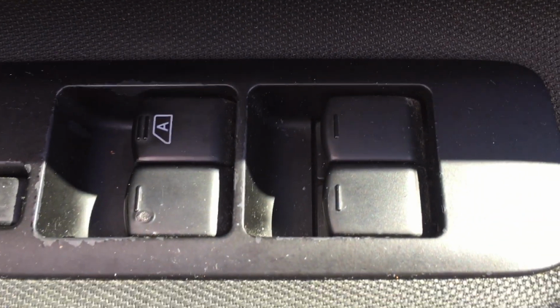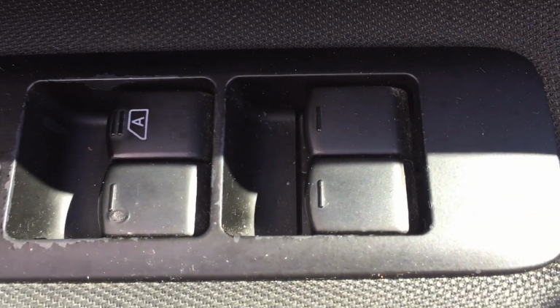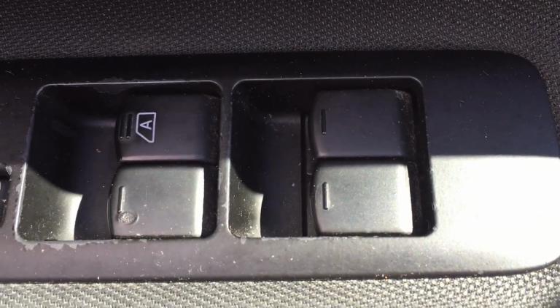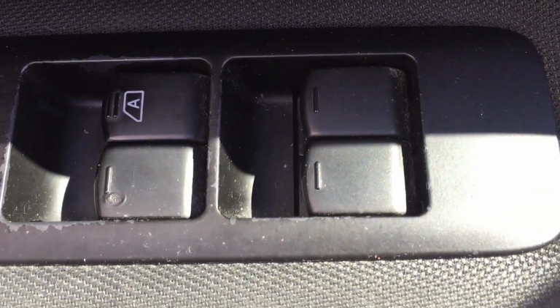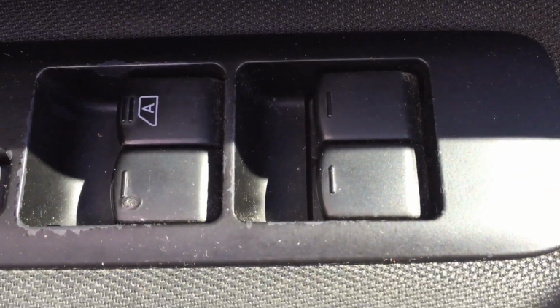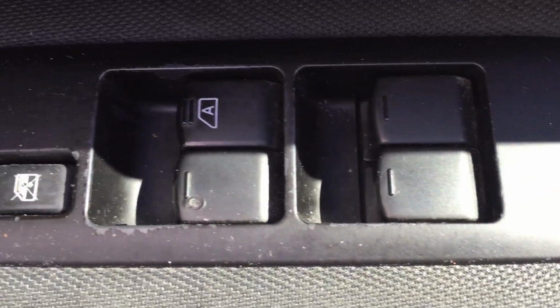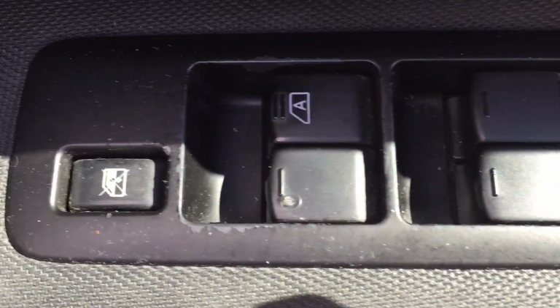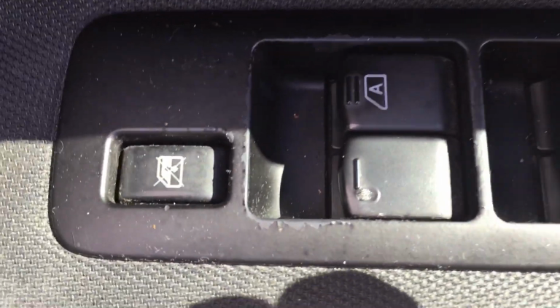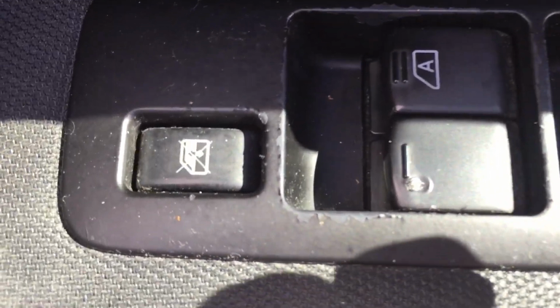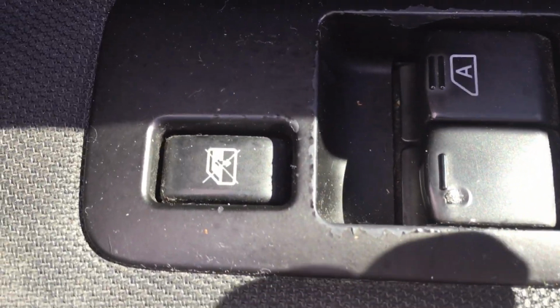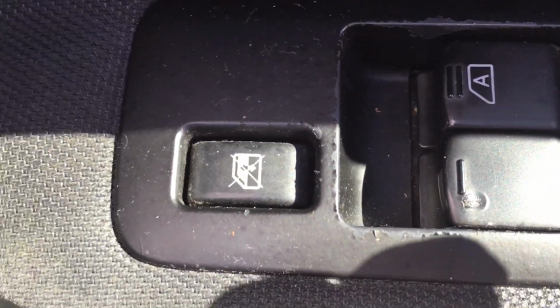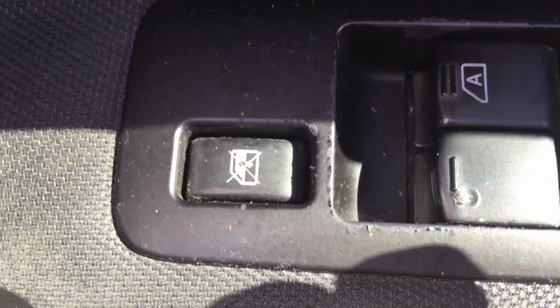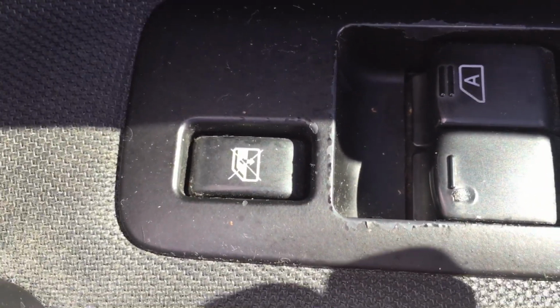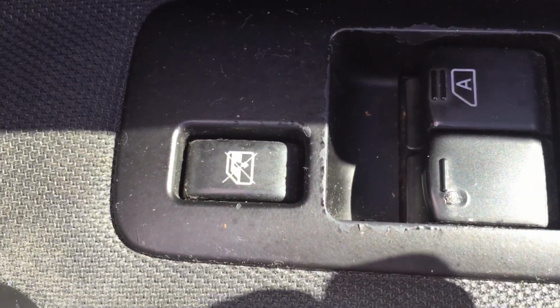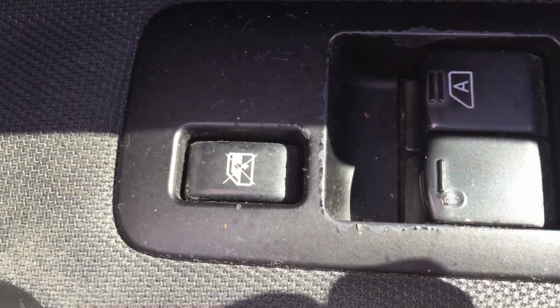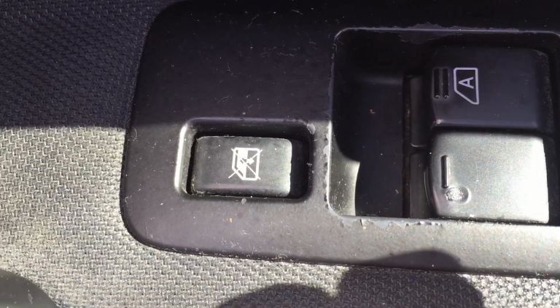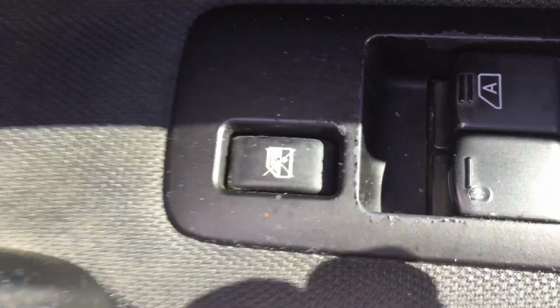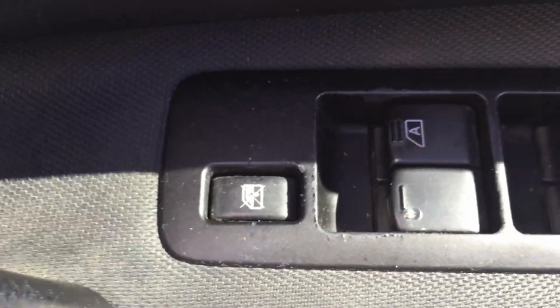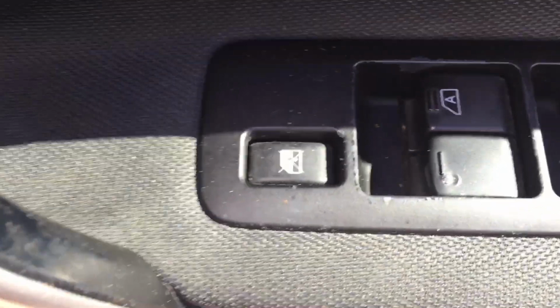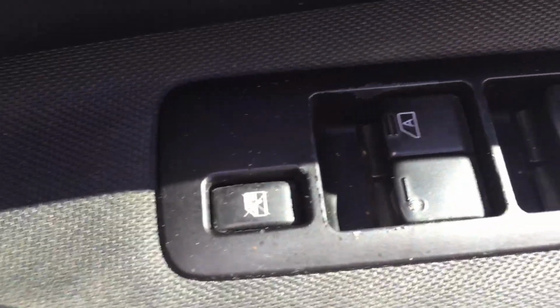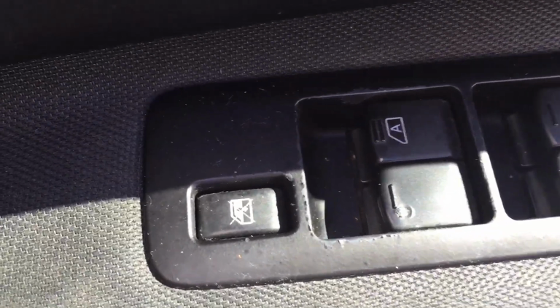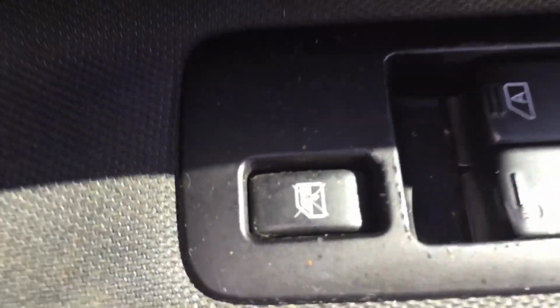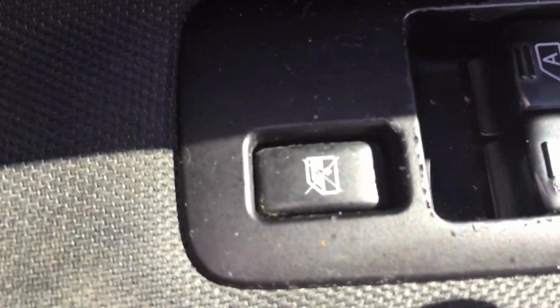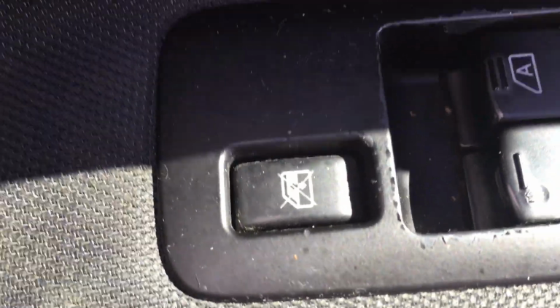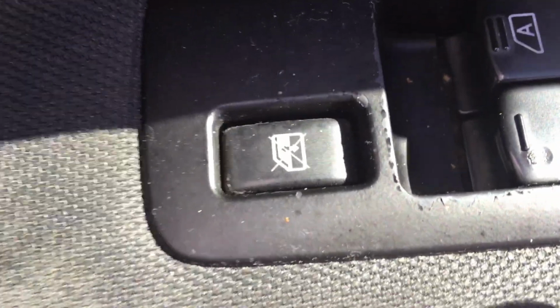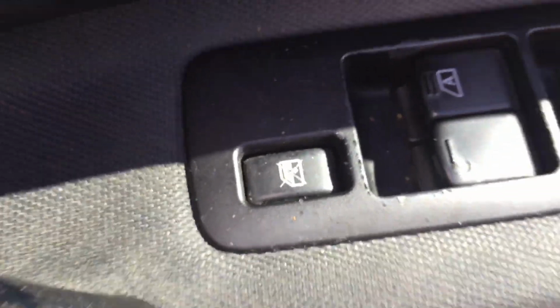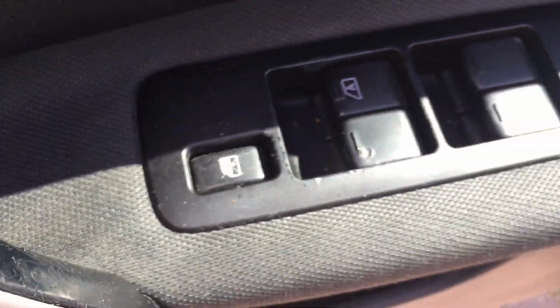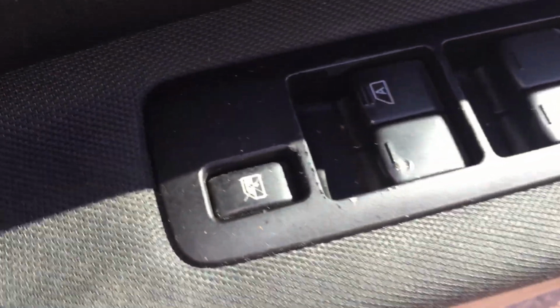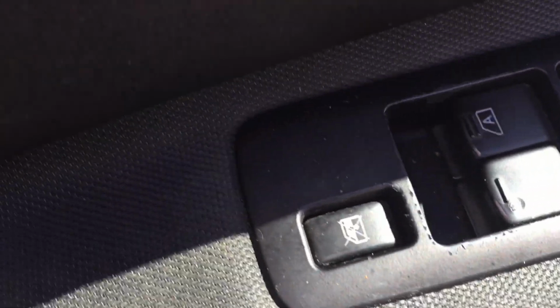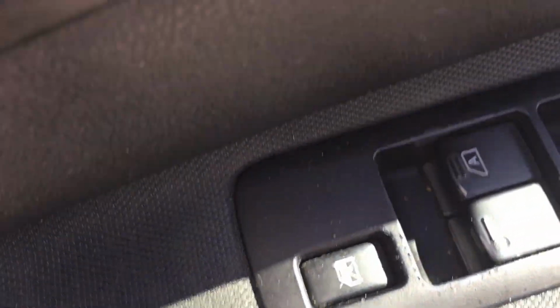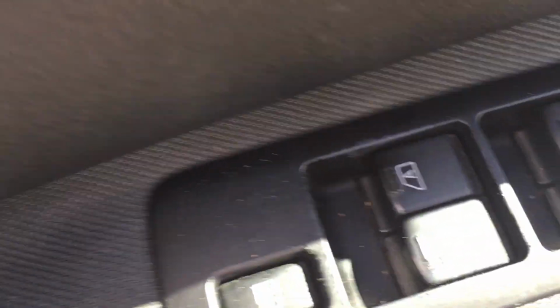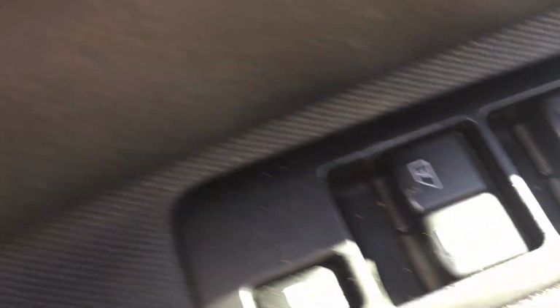We have four electric windows, and that button there locks the rear windows out — so the grandparents can't play with them, or the children.